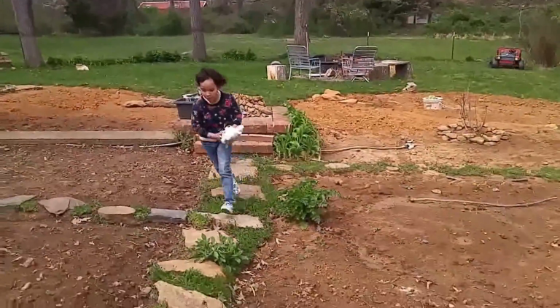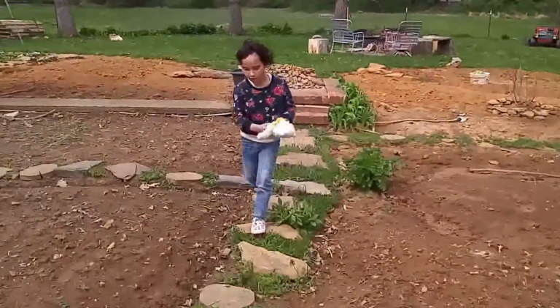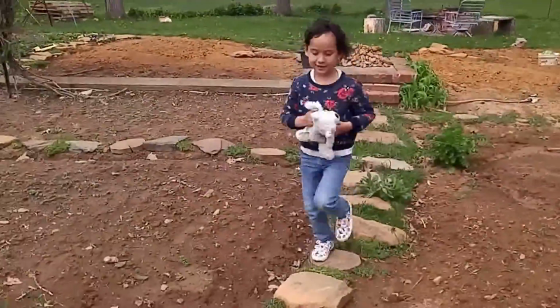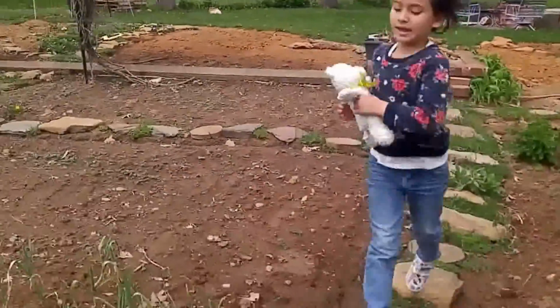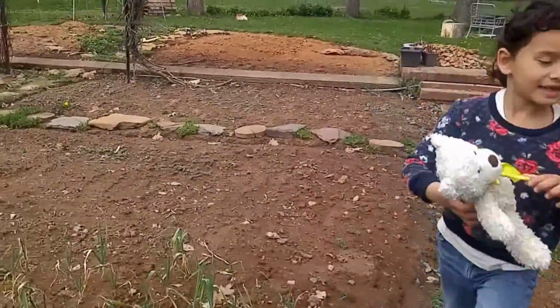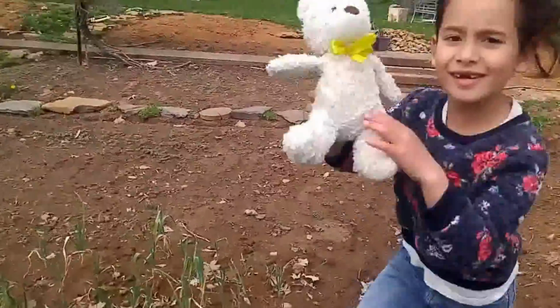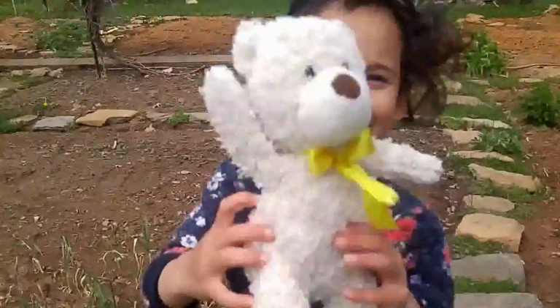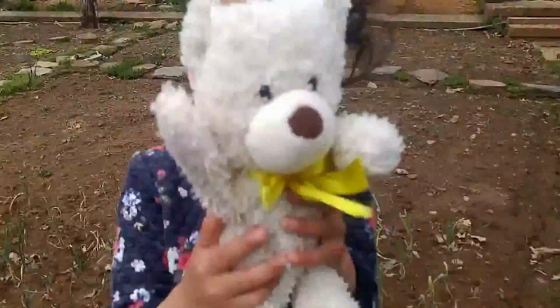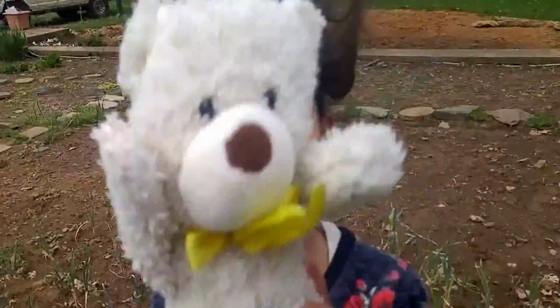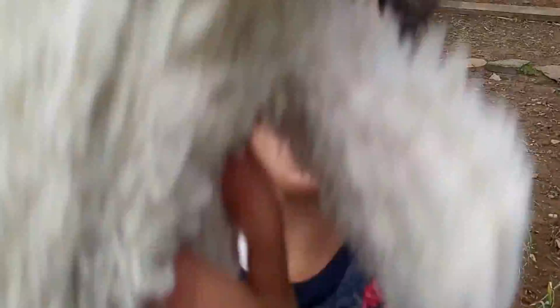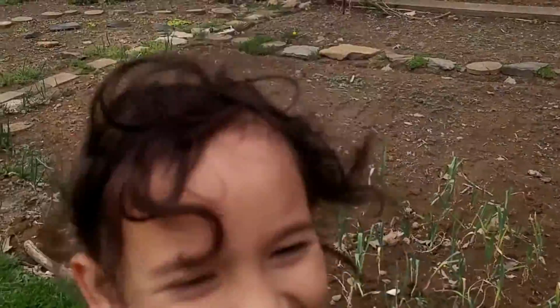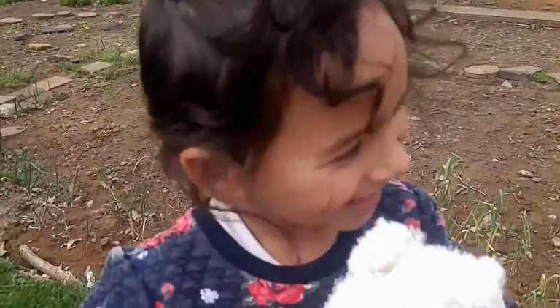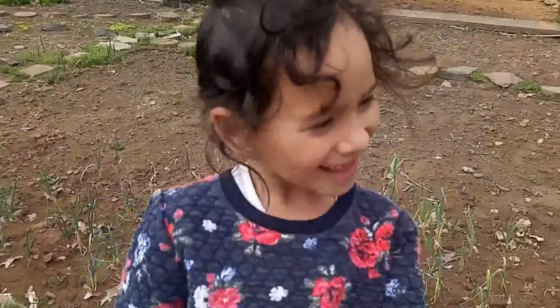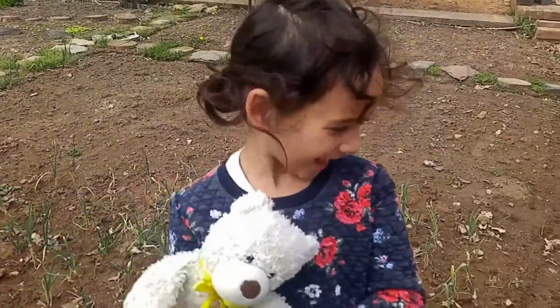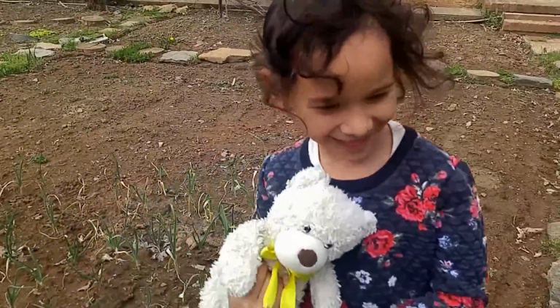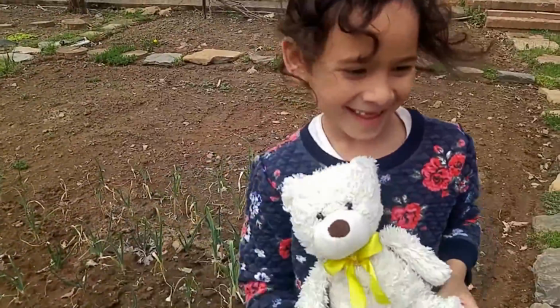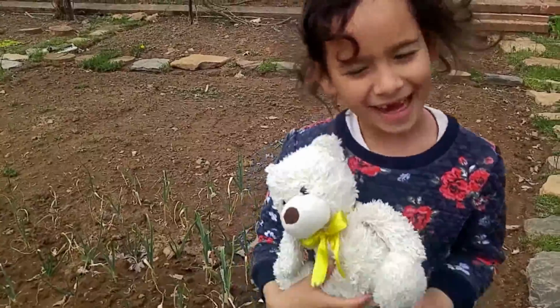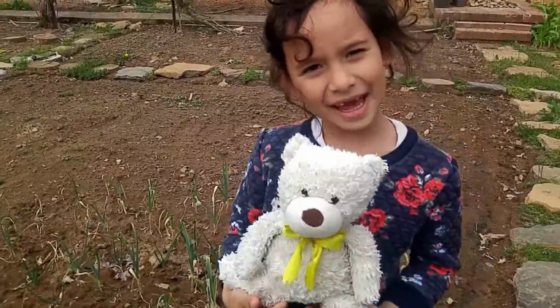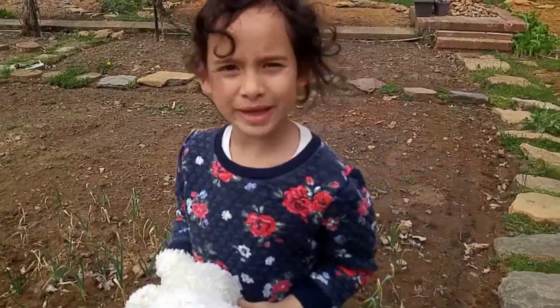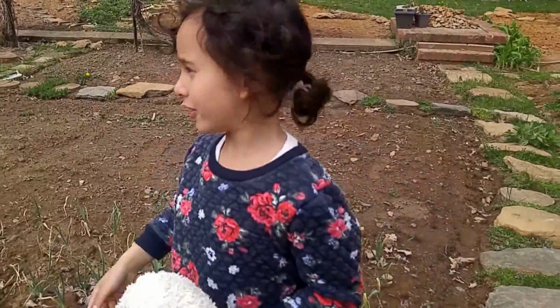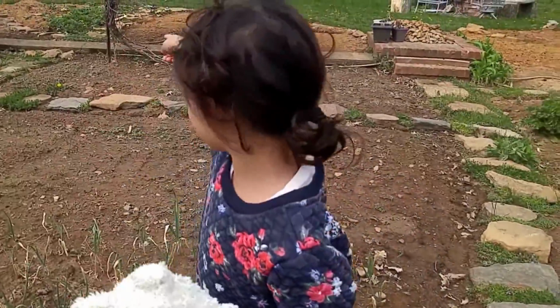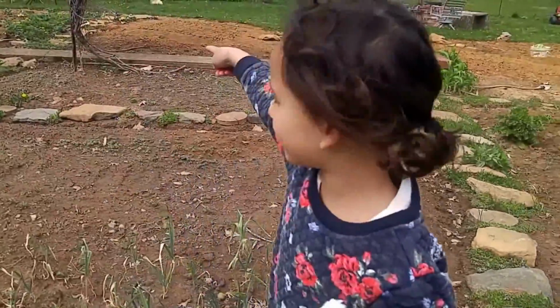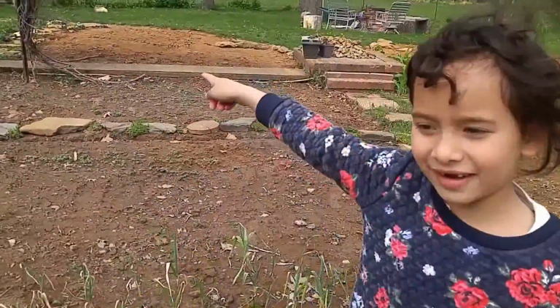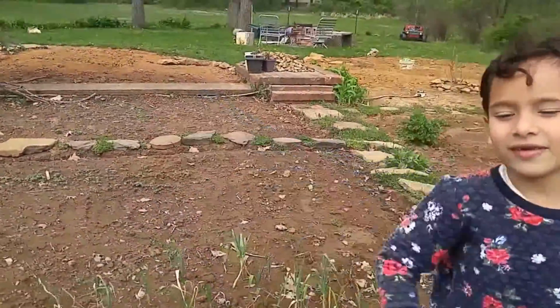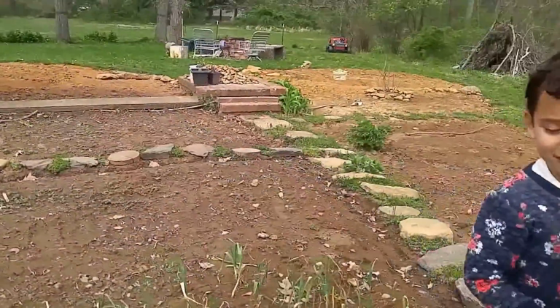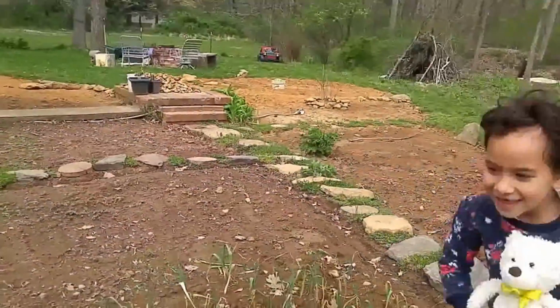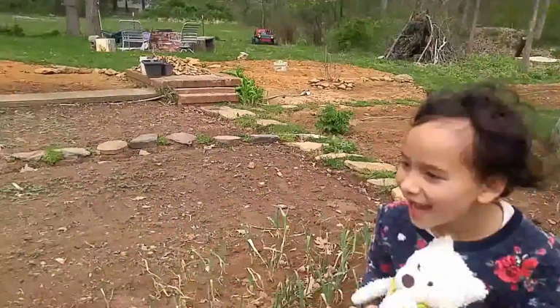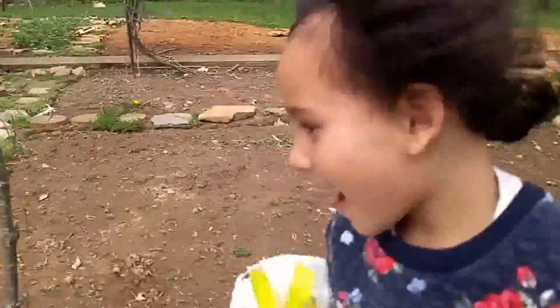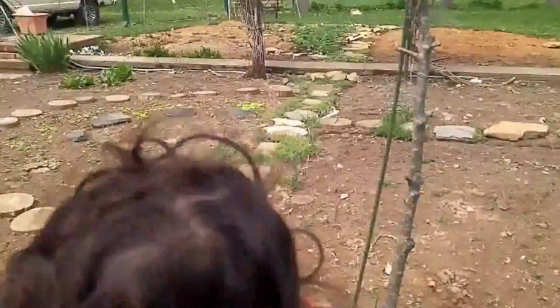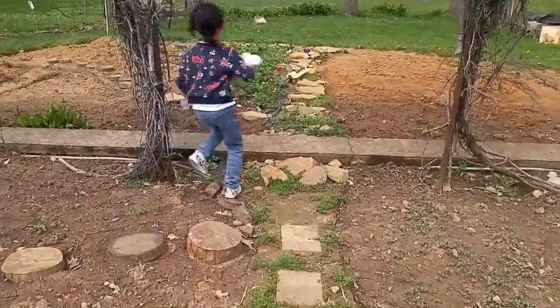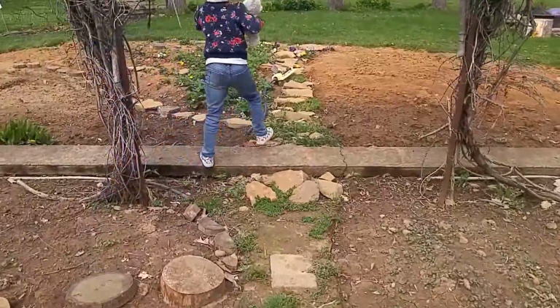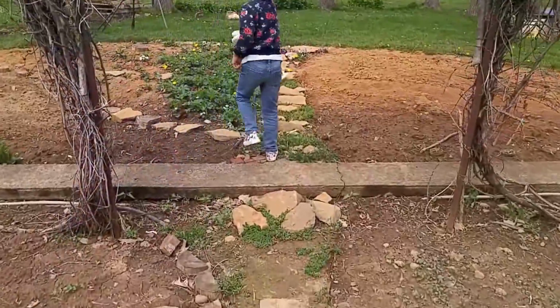Okay let's go. How do you feel having your own garden? My god, your own personal garden. And what is over there? Come on. What do you plant over there? Strawberry.